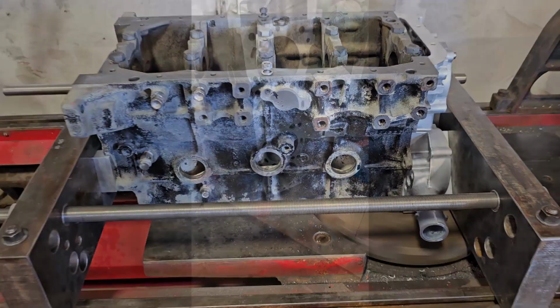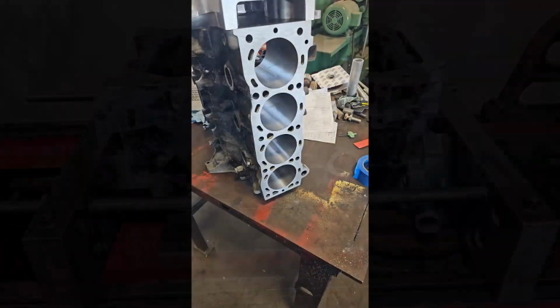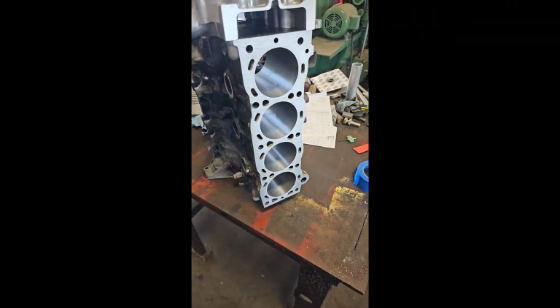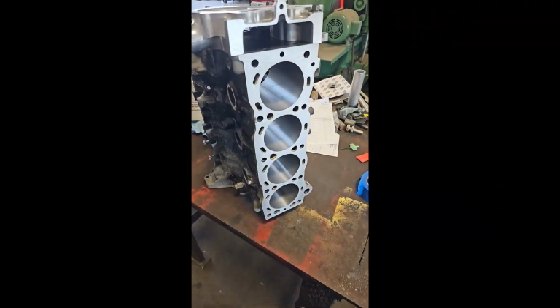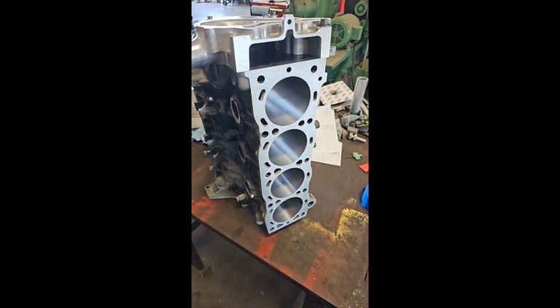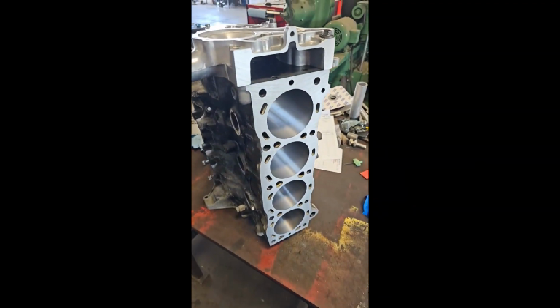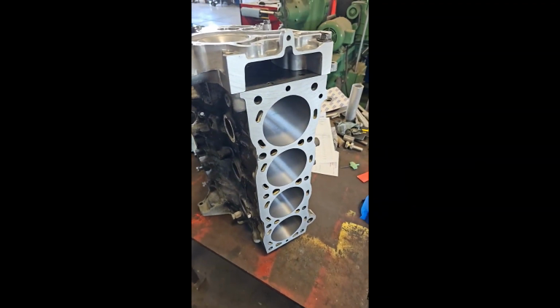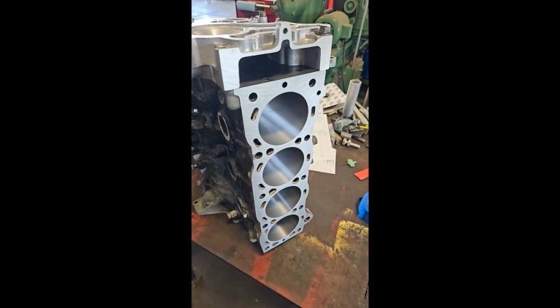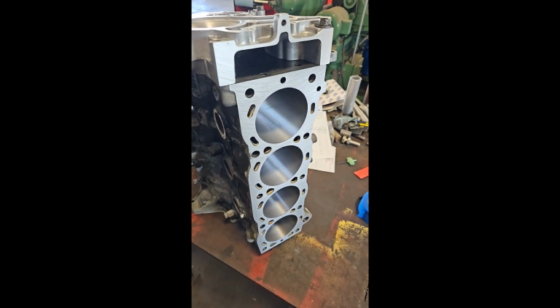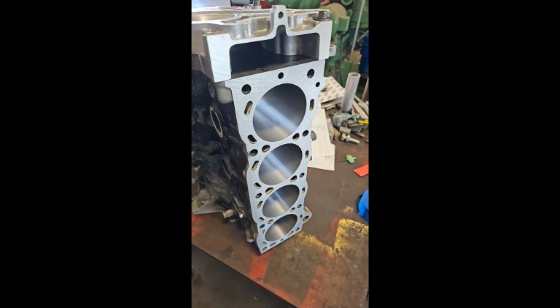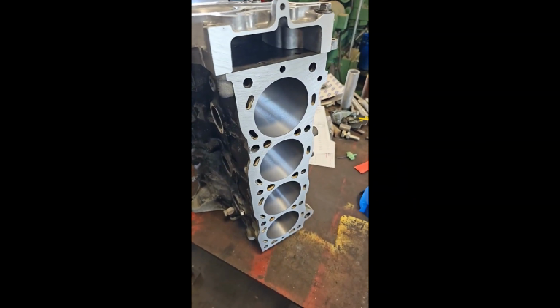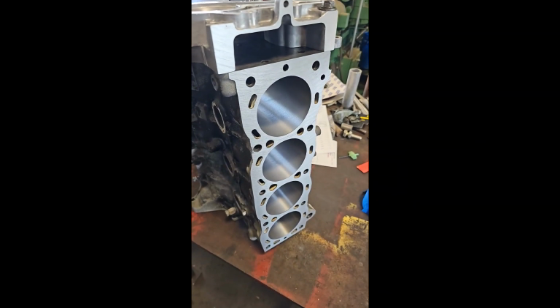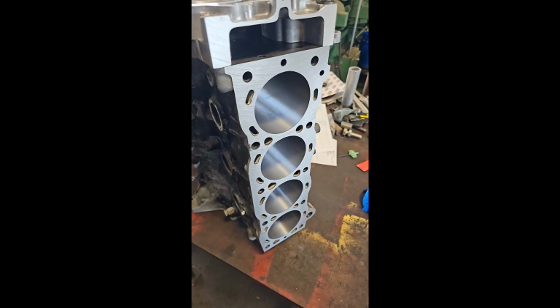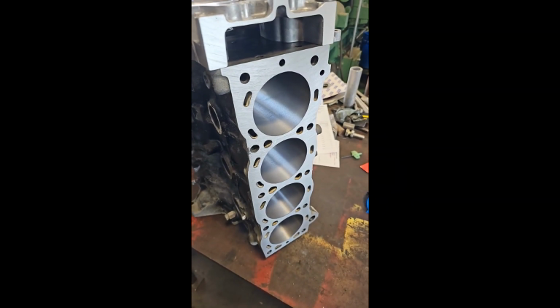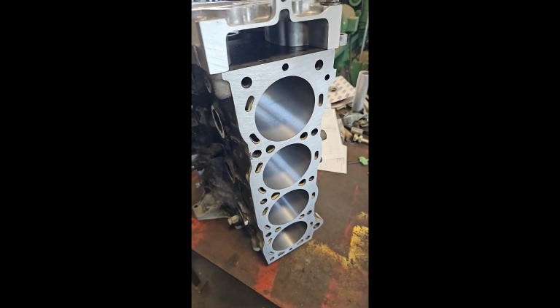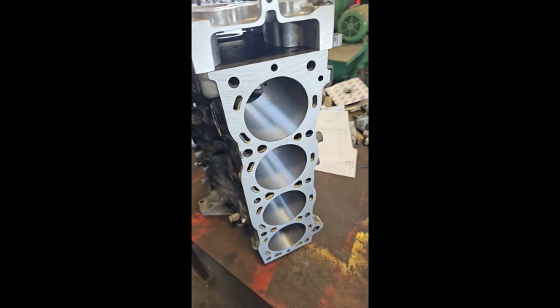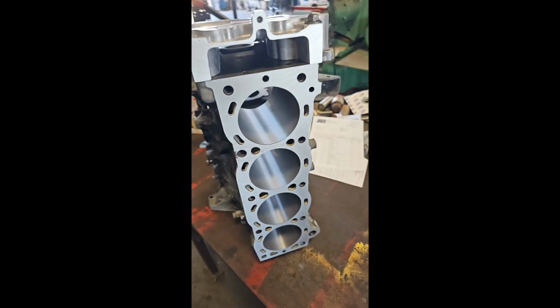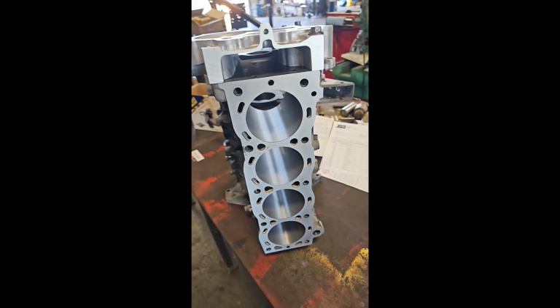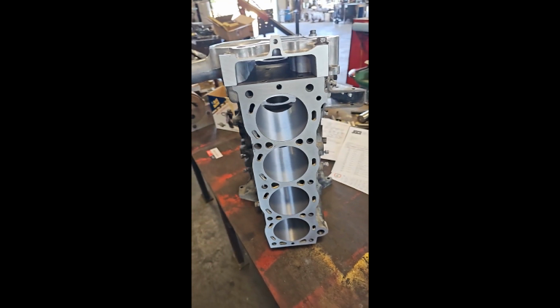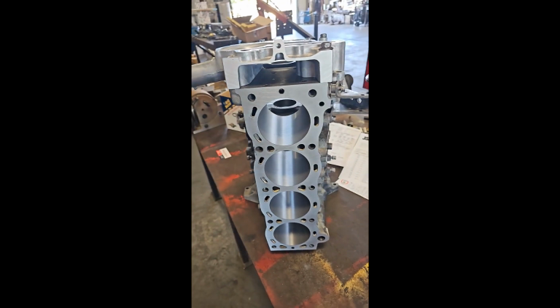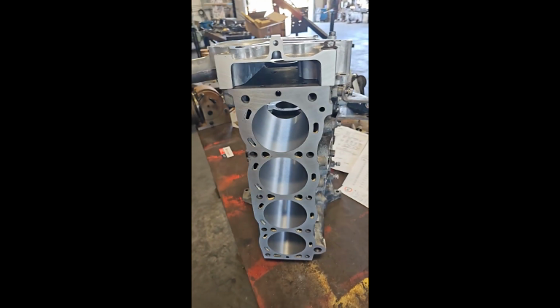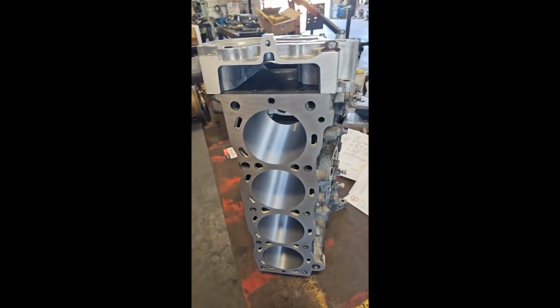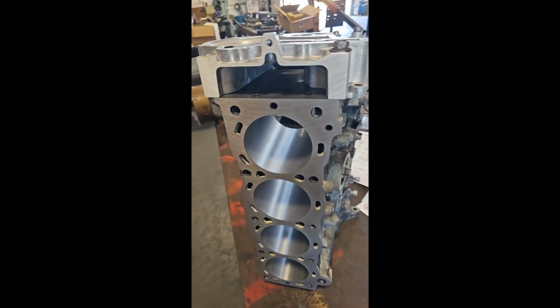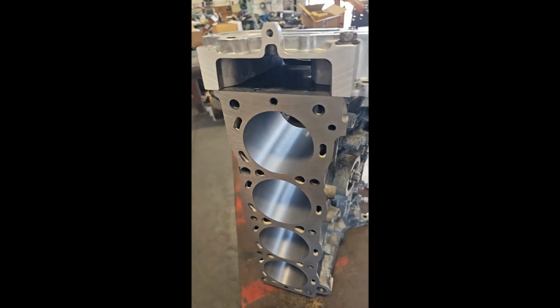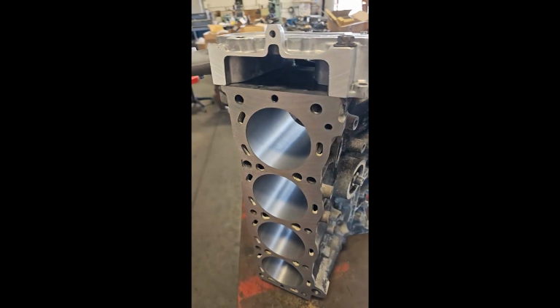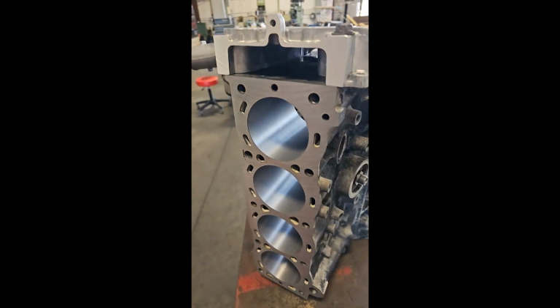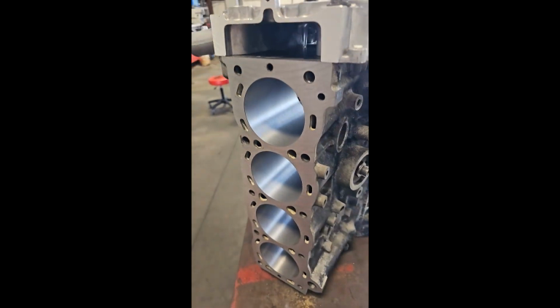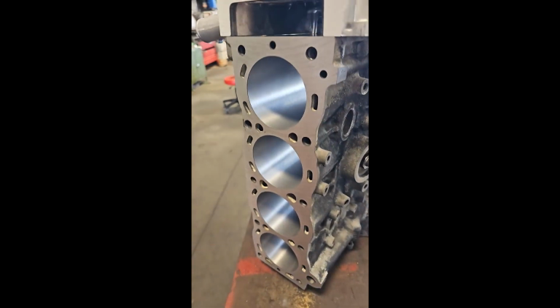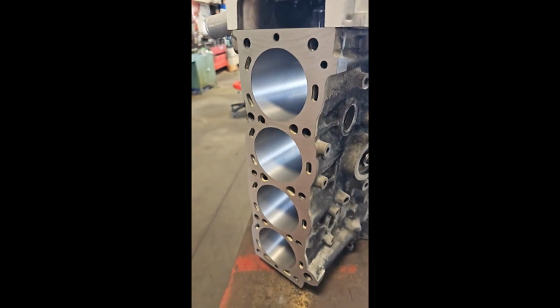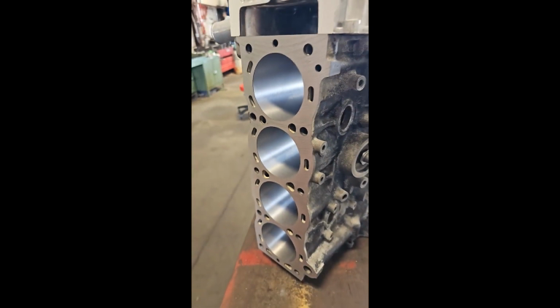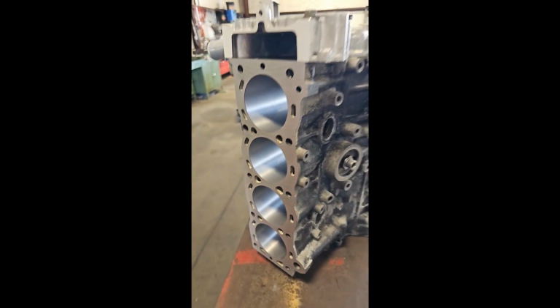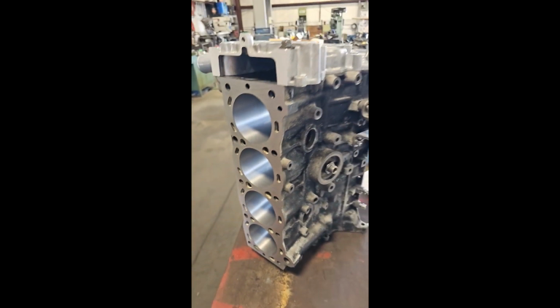That's it for this week. Next week we'll be honing this block, and pretty soon we'll be getting to assembly. Thanks for watching.